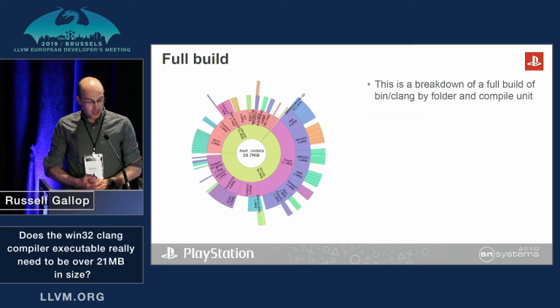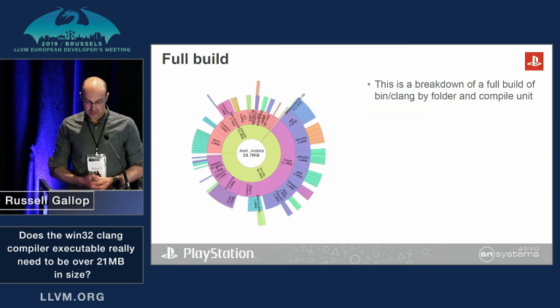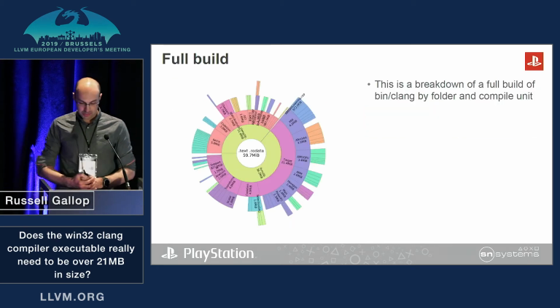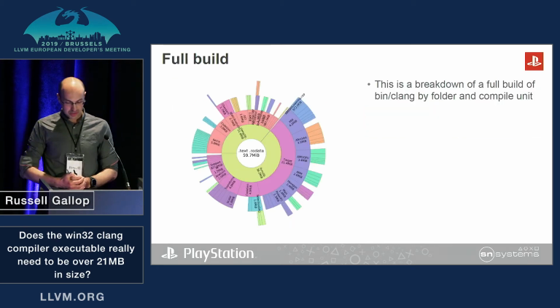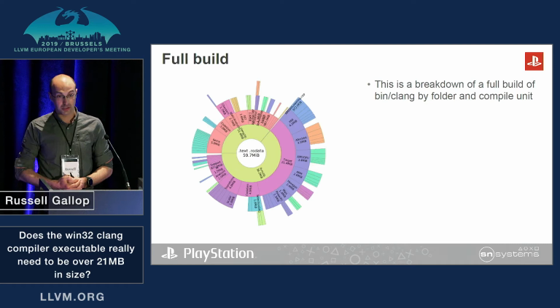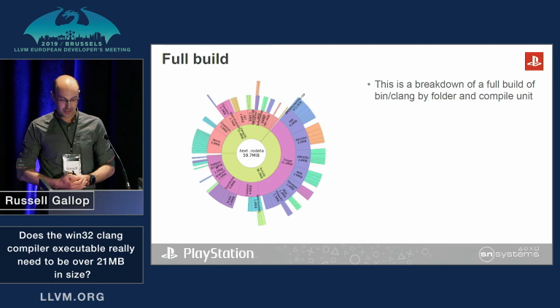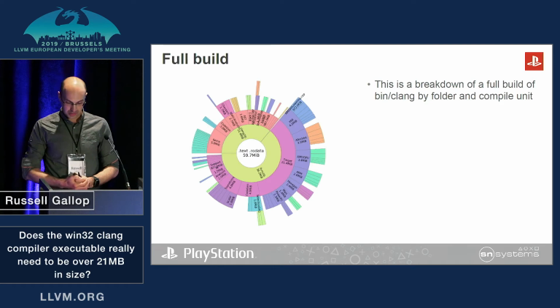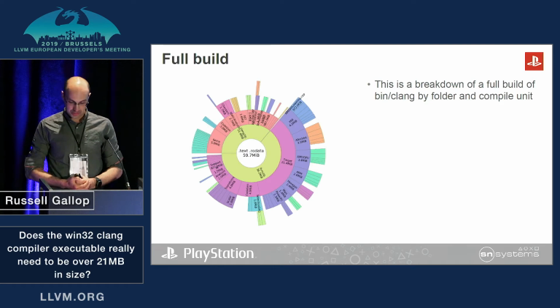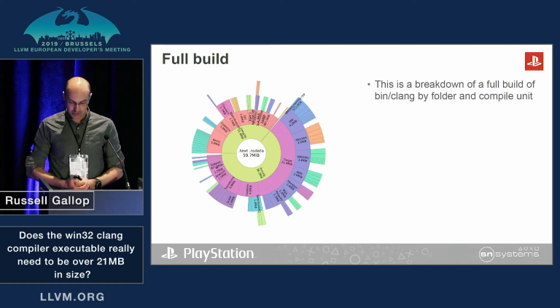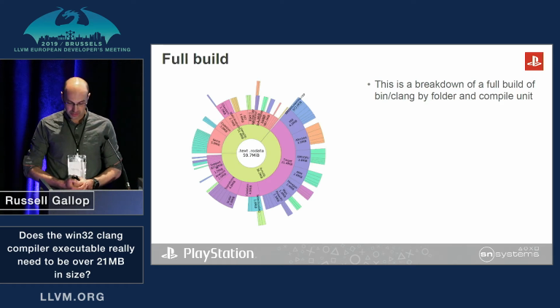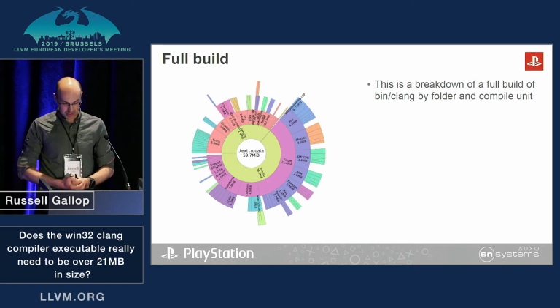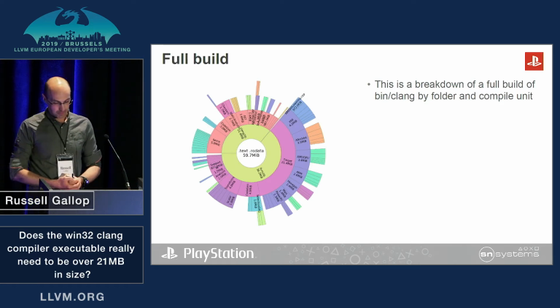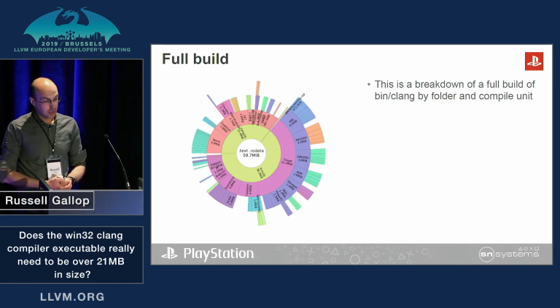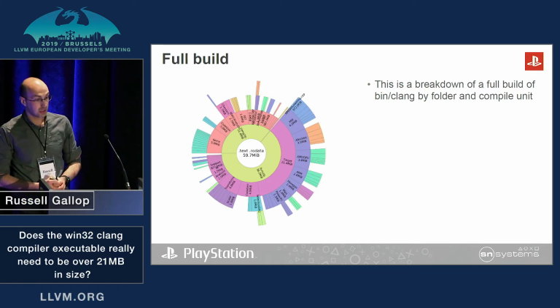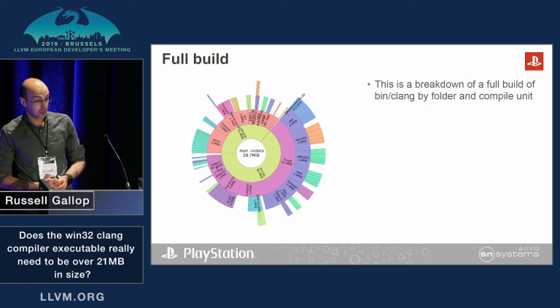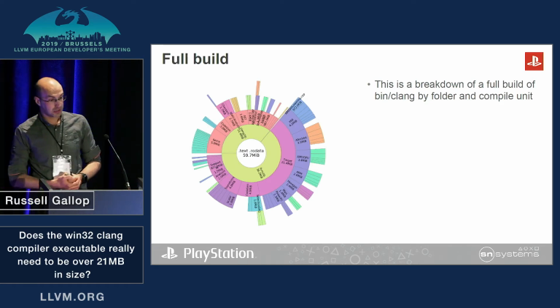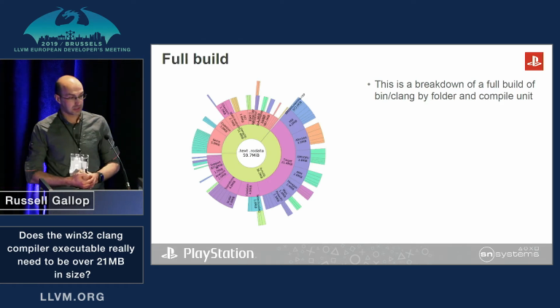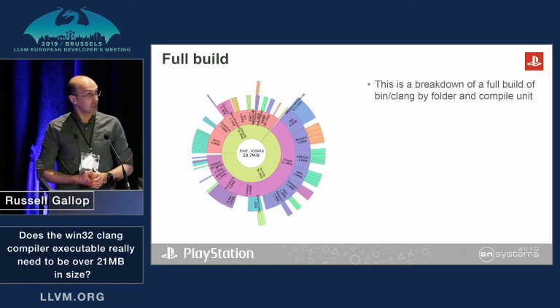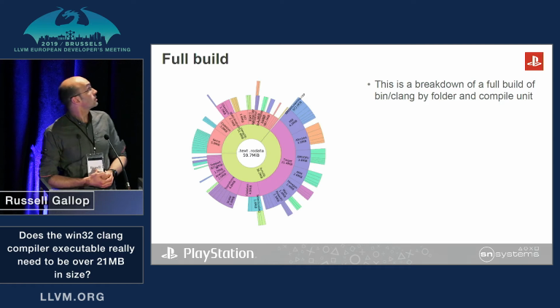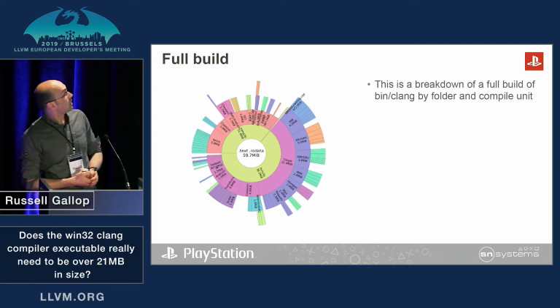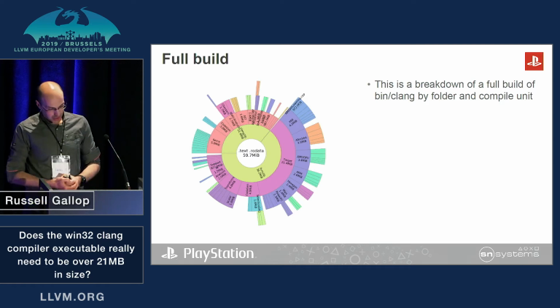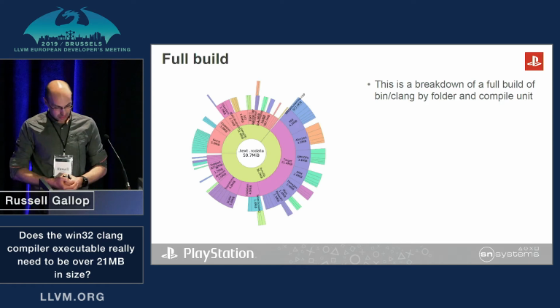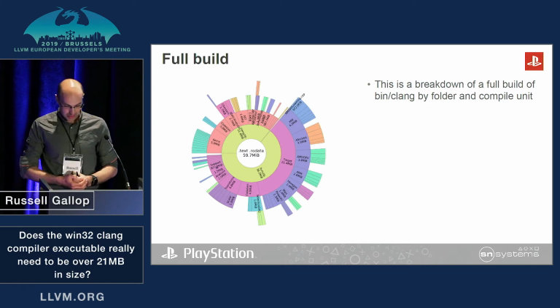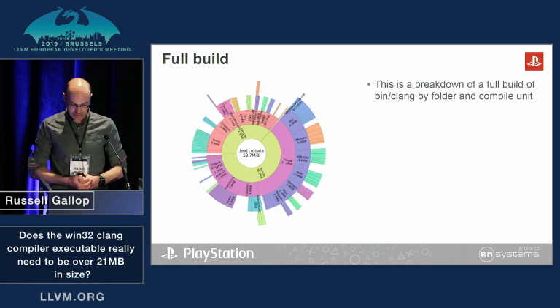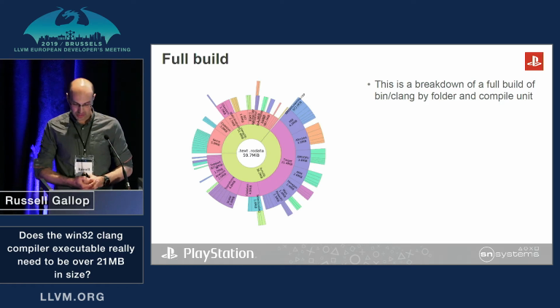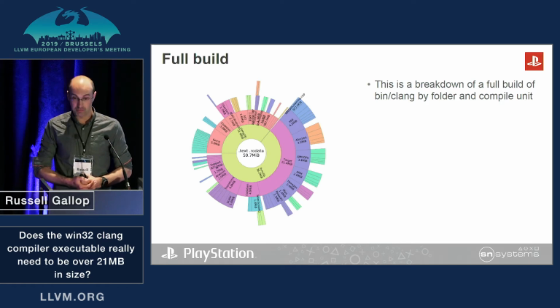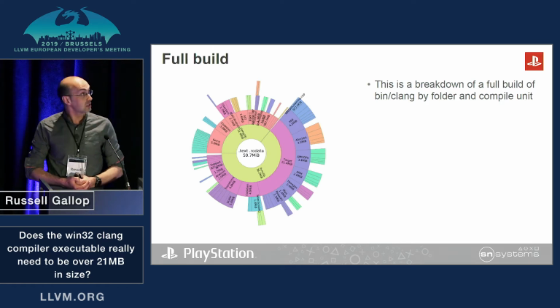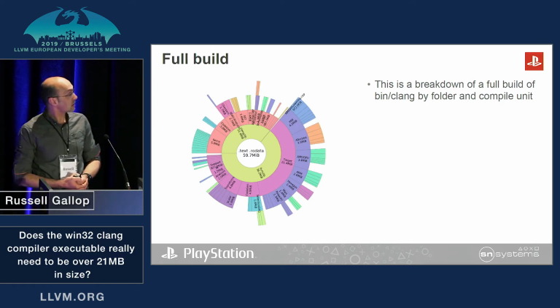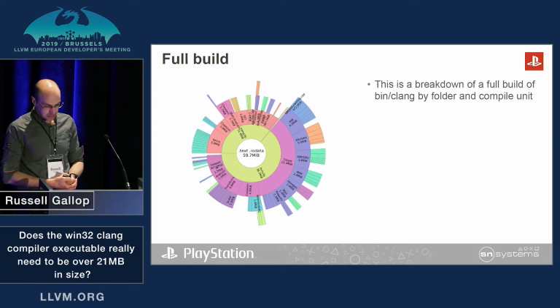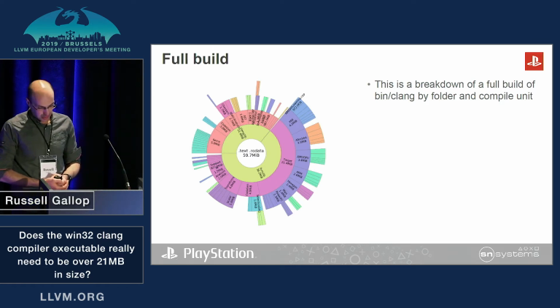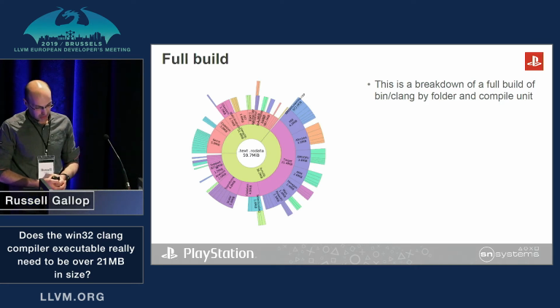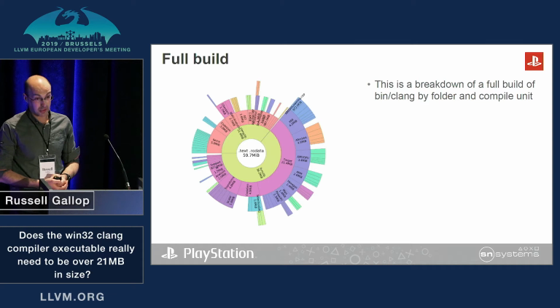This is a sunburst chart showing the breakdown of size from compile units of bin/clang. You can see about a third of this is from Clang, and about two-thirds is from other LLVM, and most of that is back-end targets.